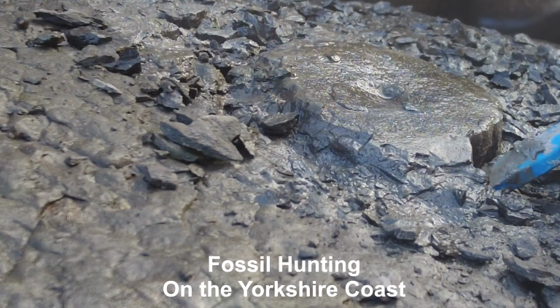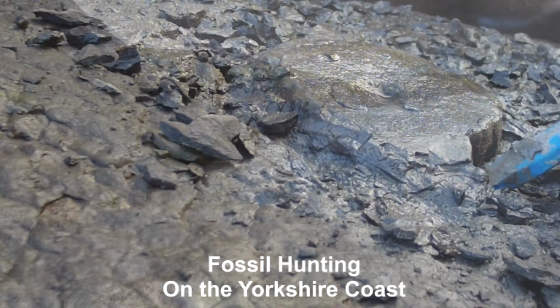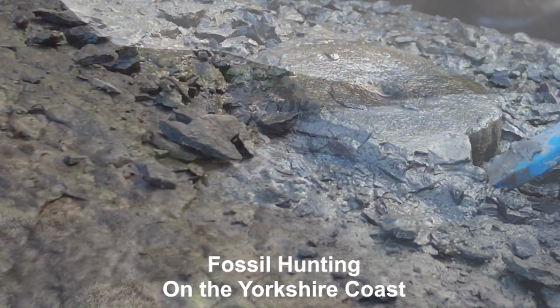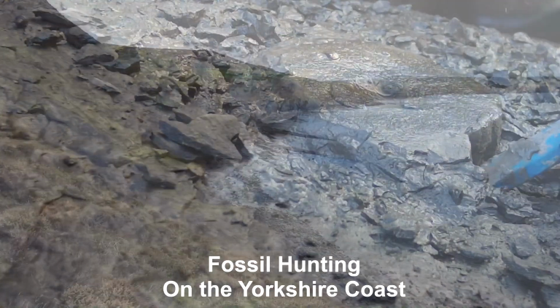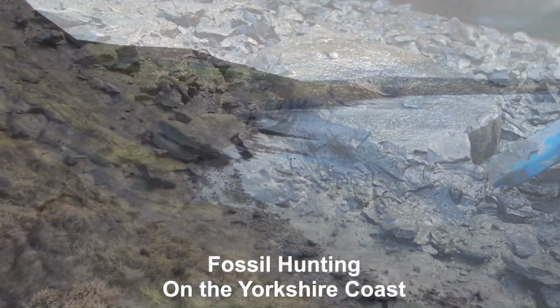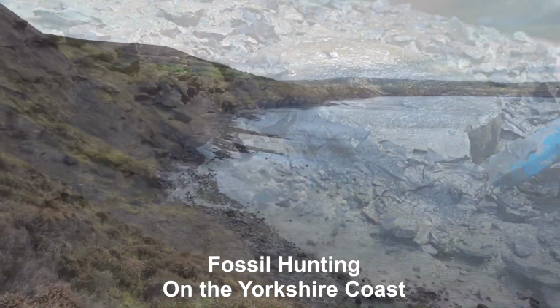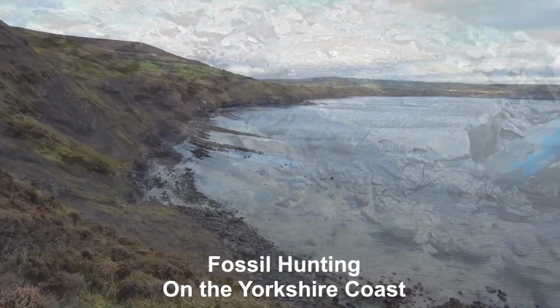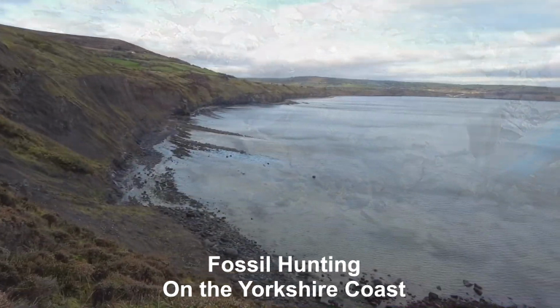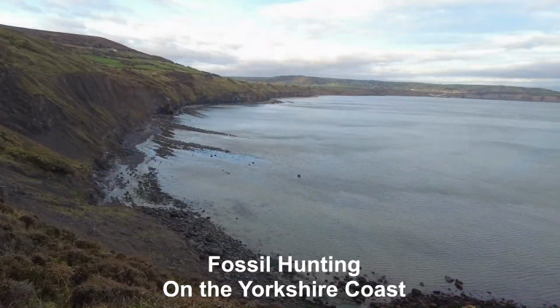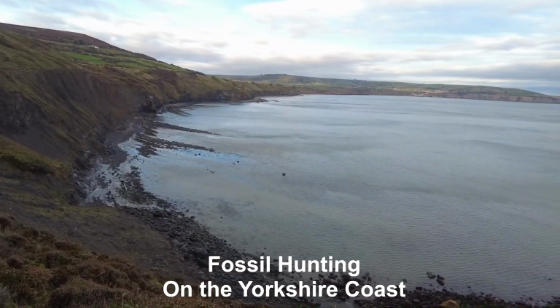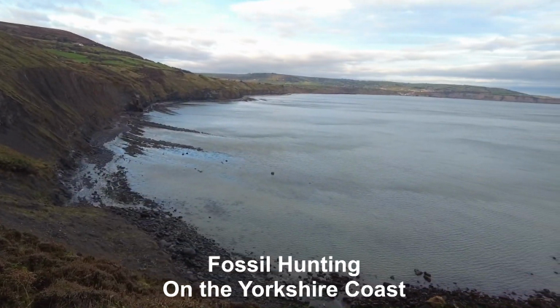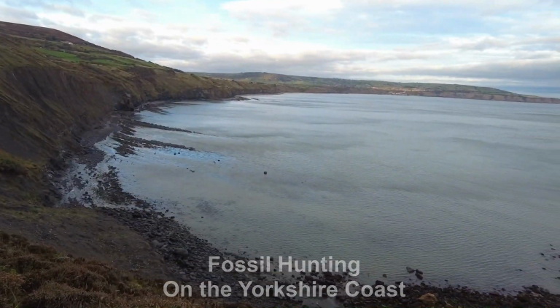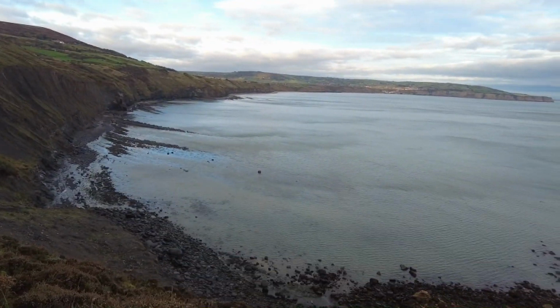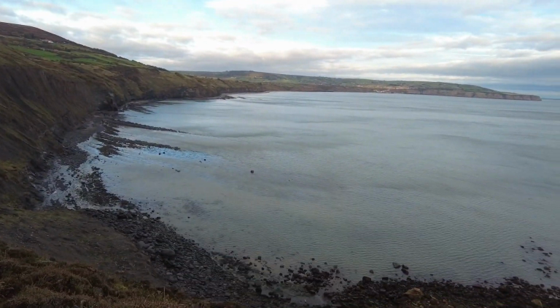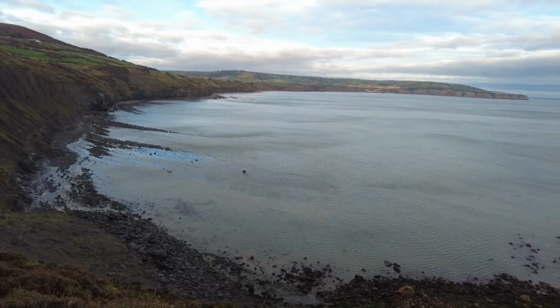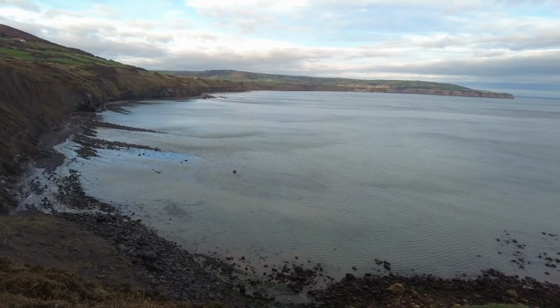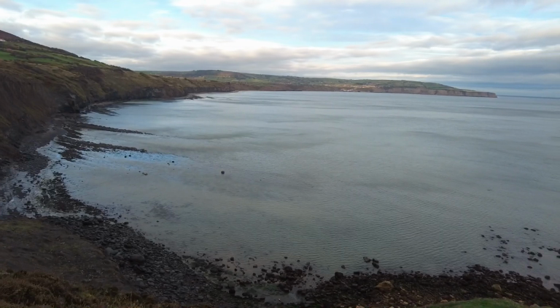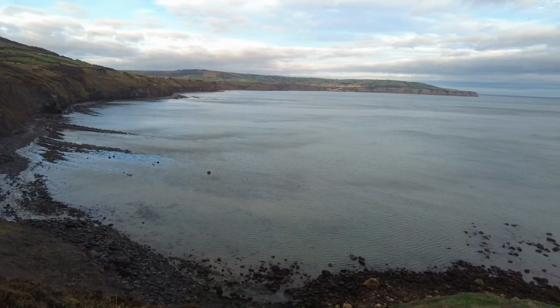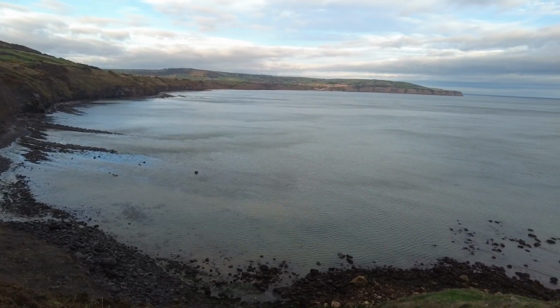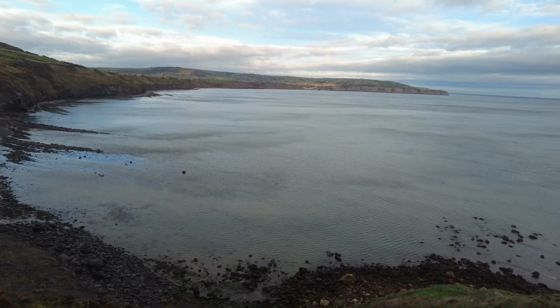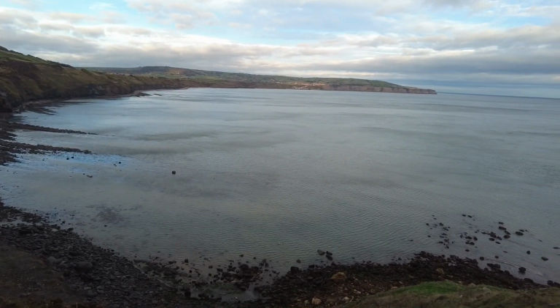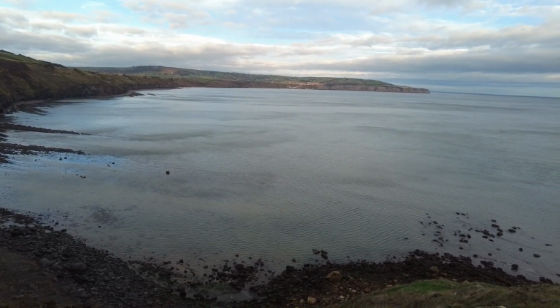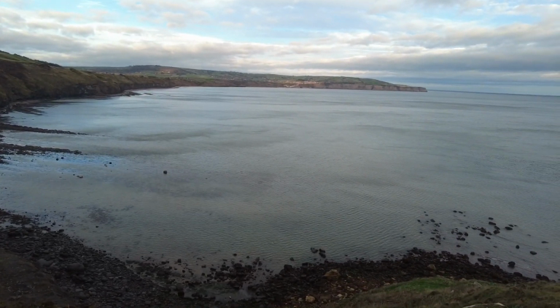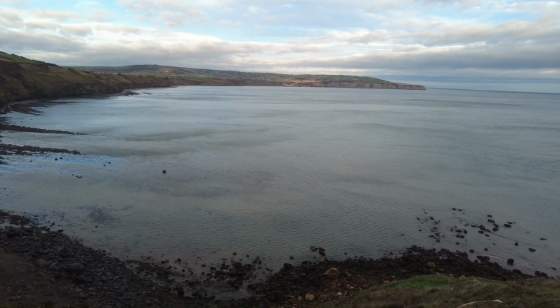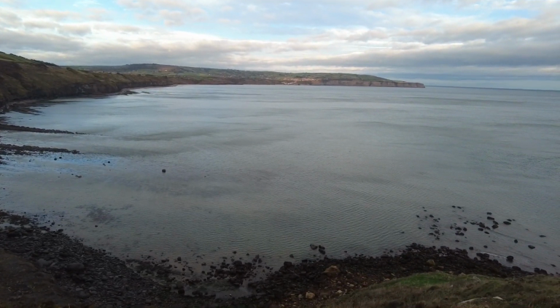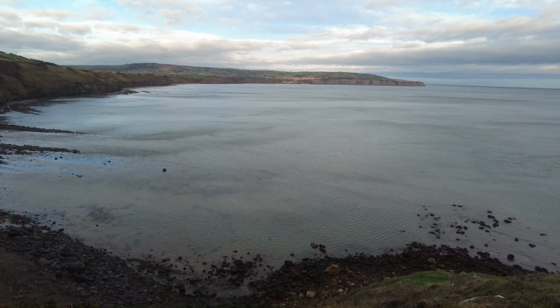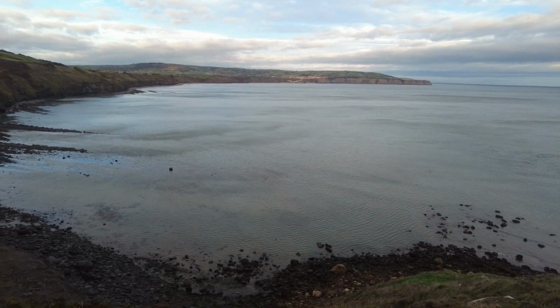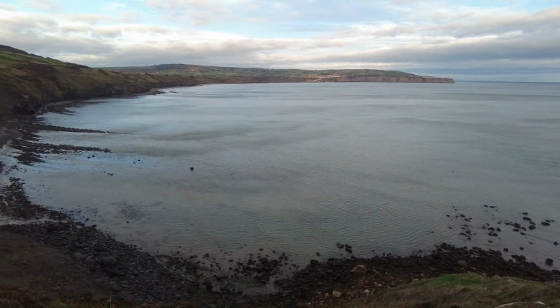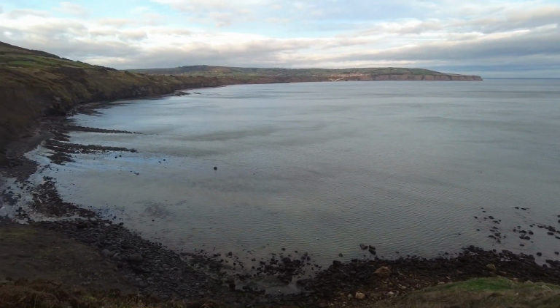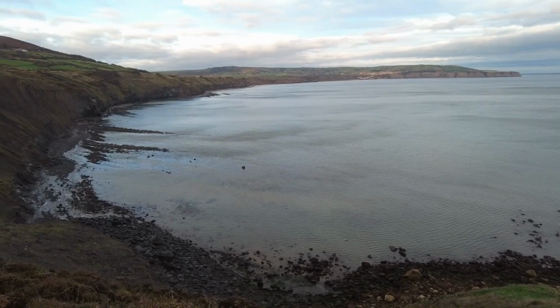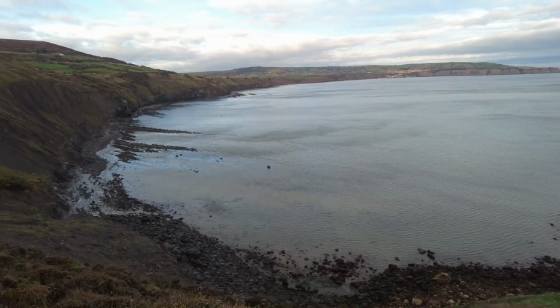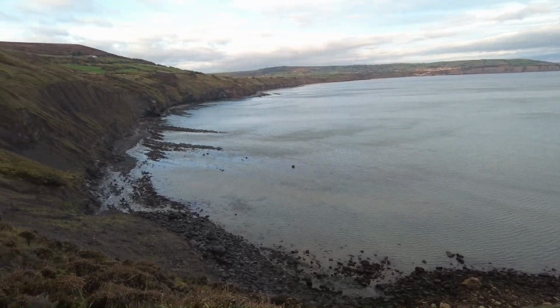This little spot is definitely one of my favourite views, looking towards Bromners Bay and Horsker over there in the distance. Beautiful scenery on the Yorkshire coast.